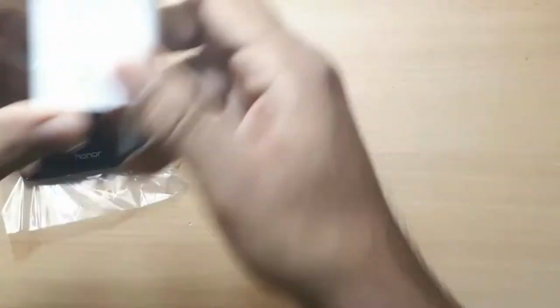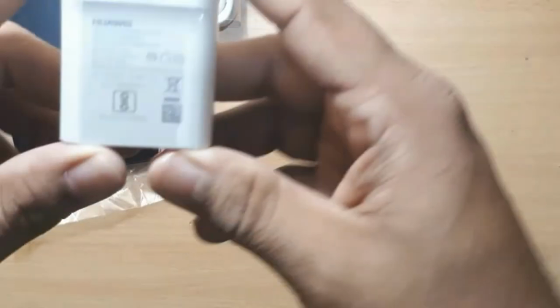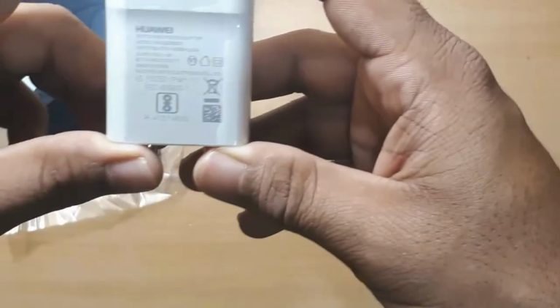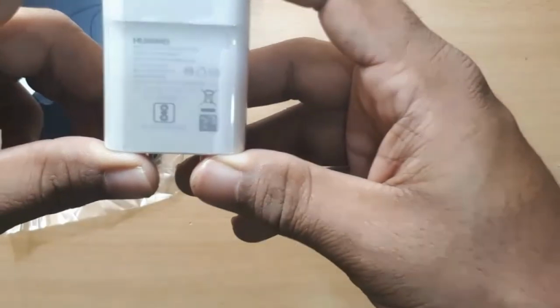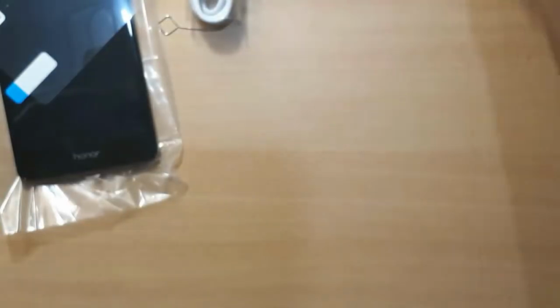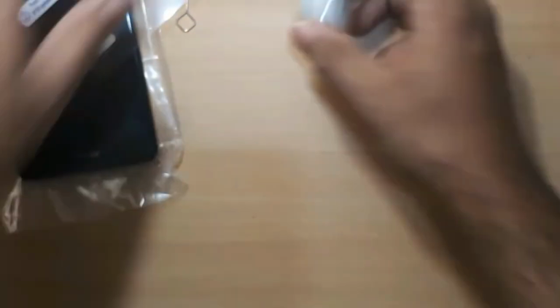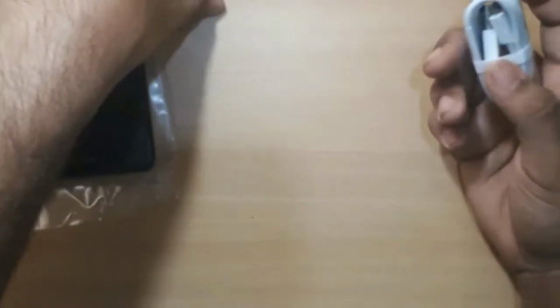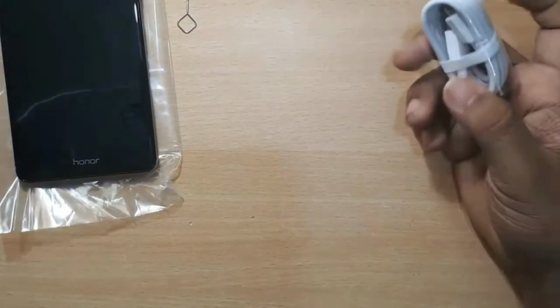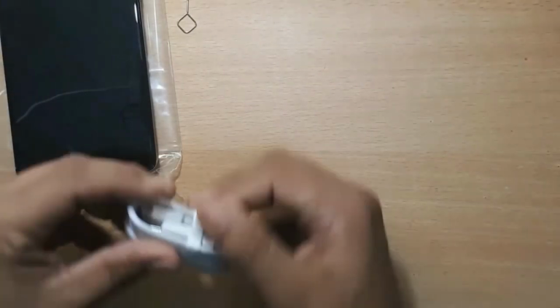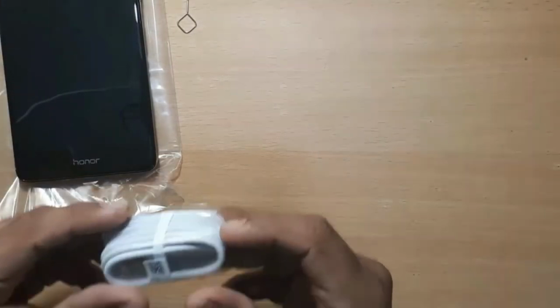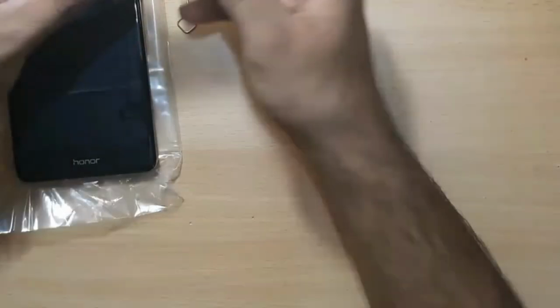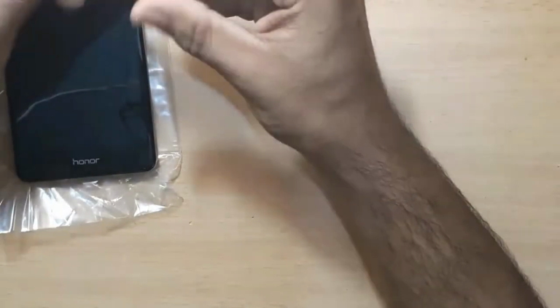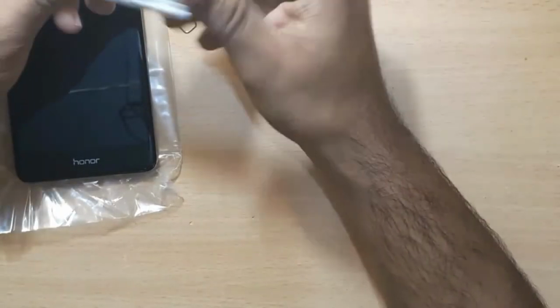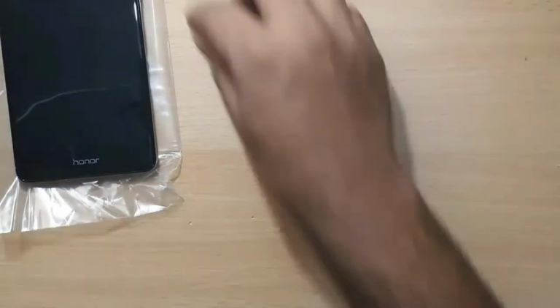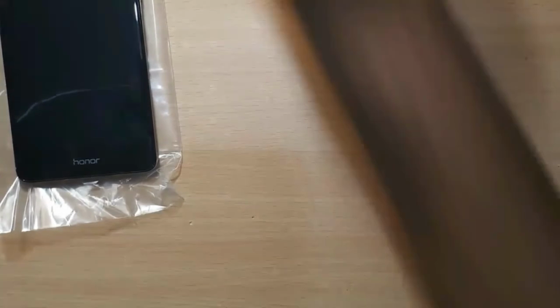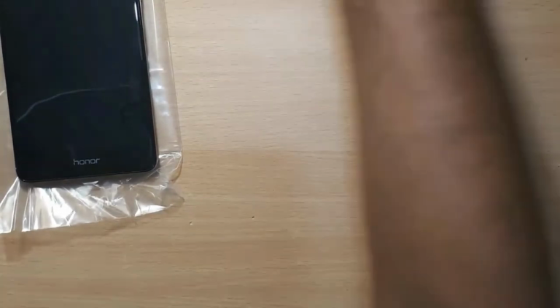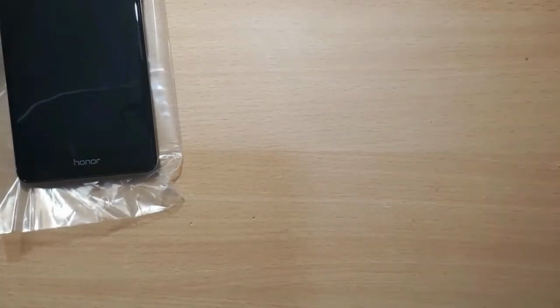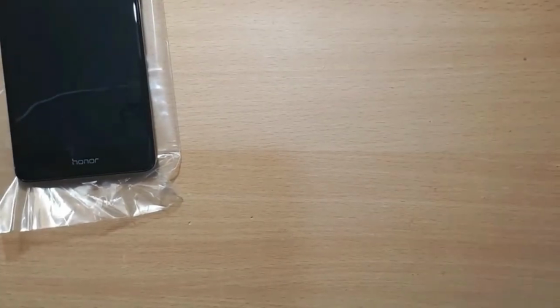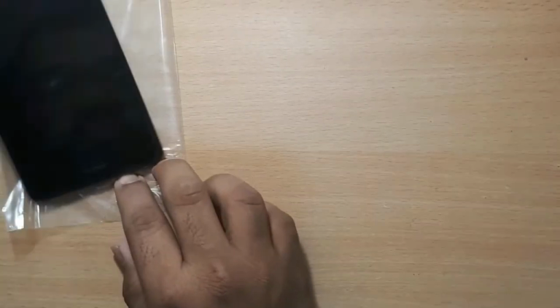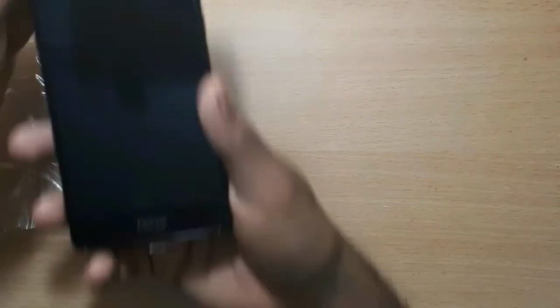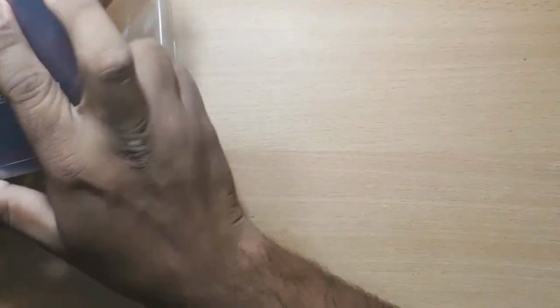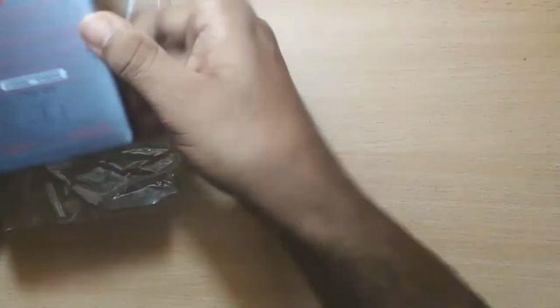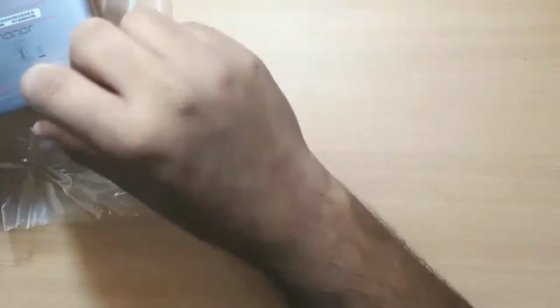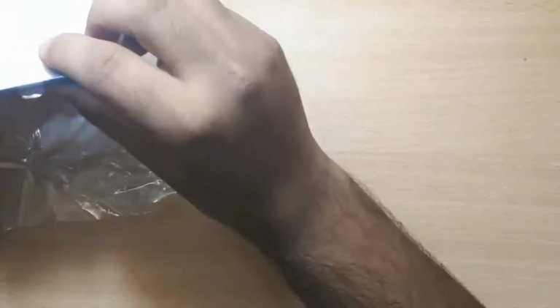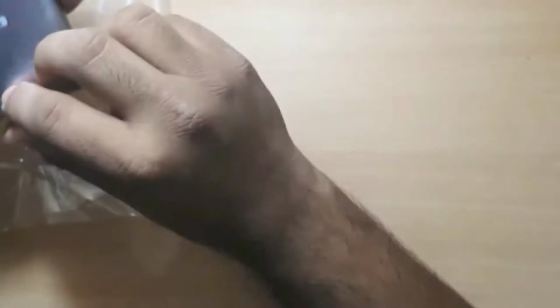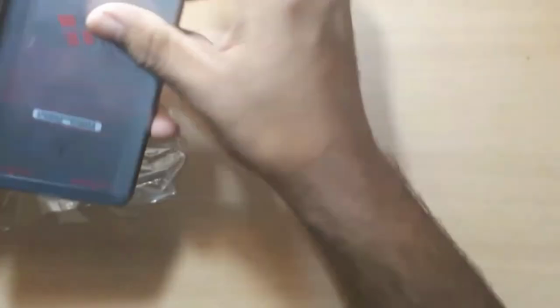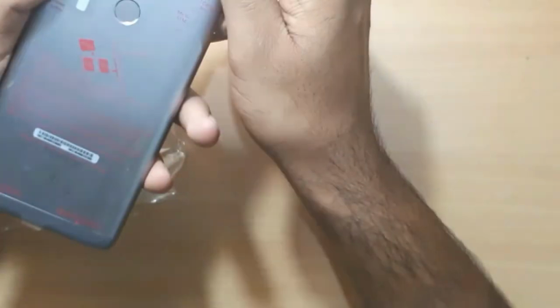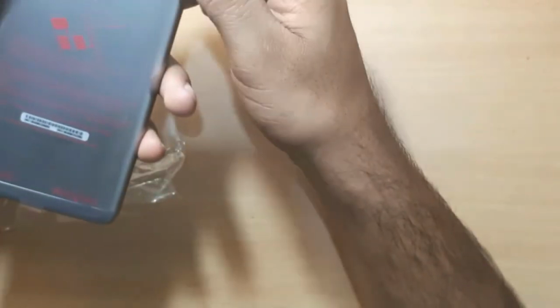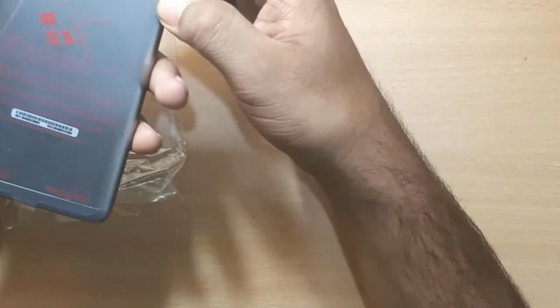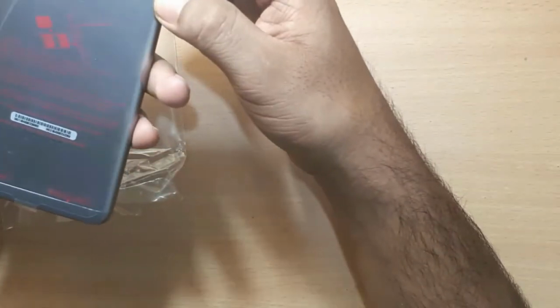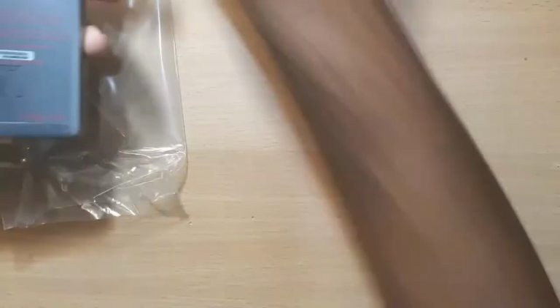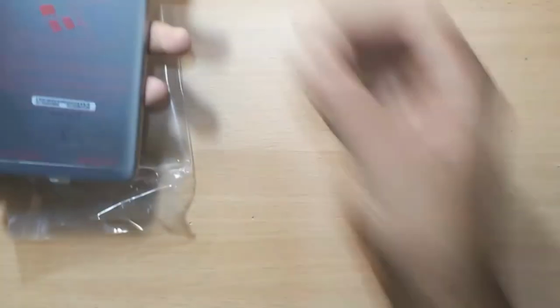The fast charger is 5V 2A, full generation. This is a 5V 2A fast charger because the battery is not that heavy. It has a 3400 mAh battery and a nano SIM. The micro SIM is only available as well.